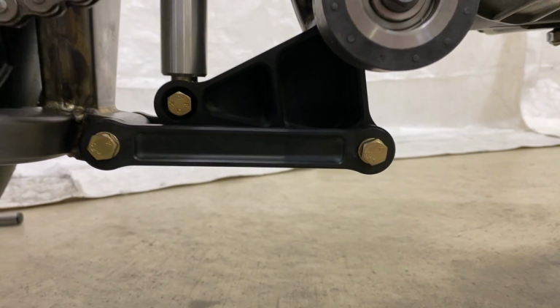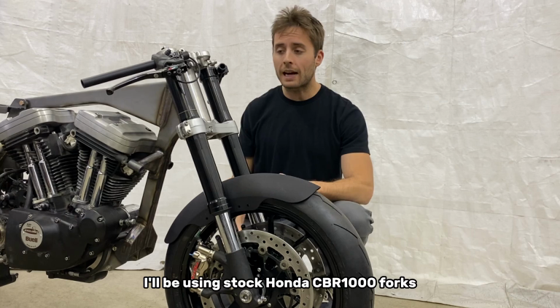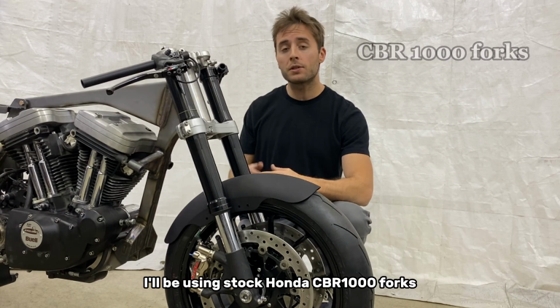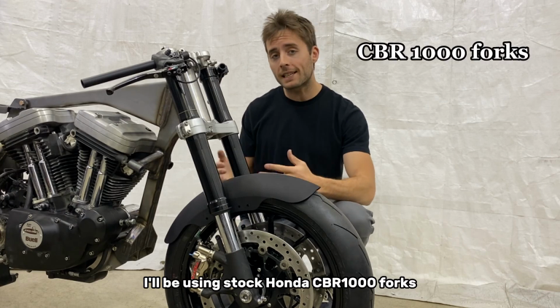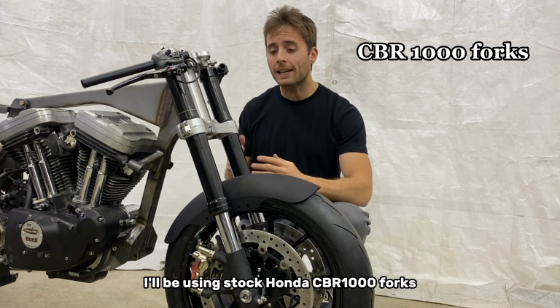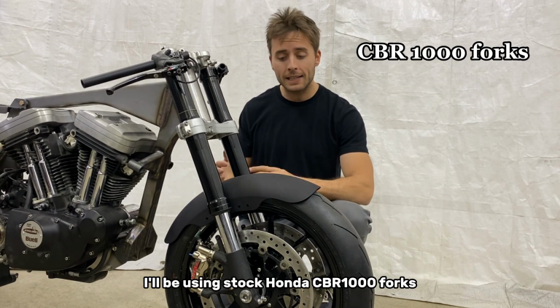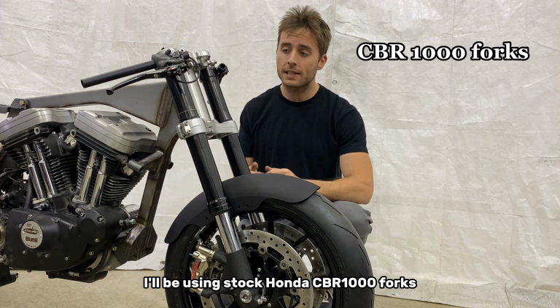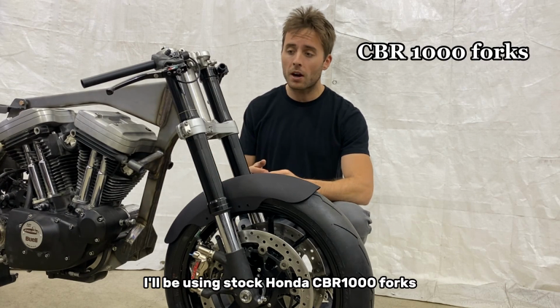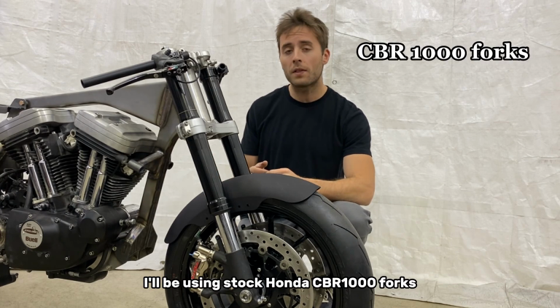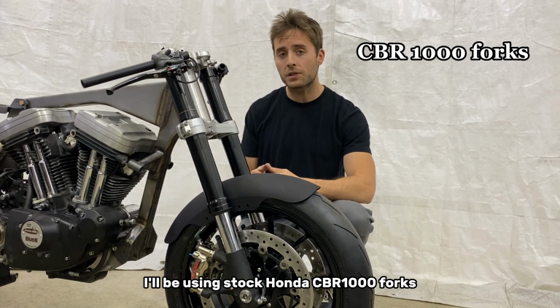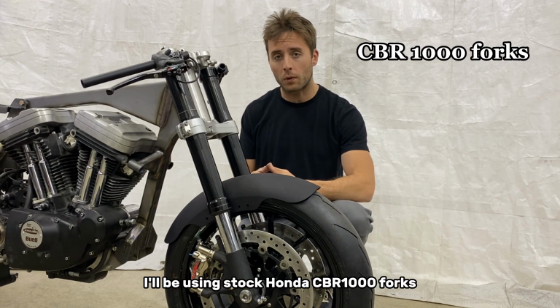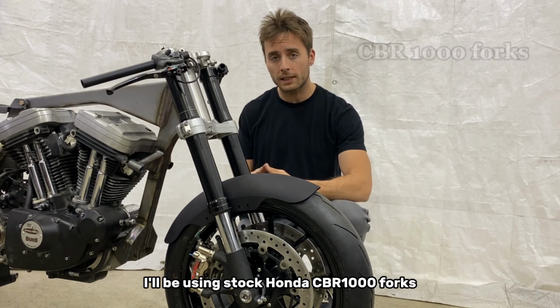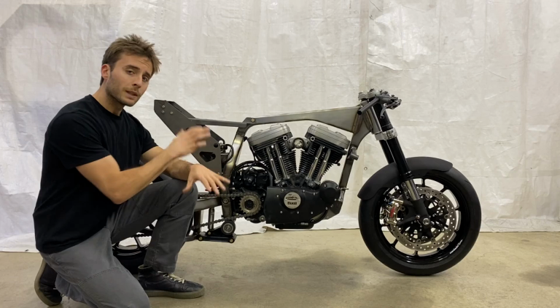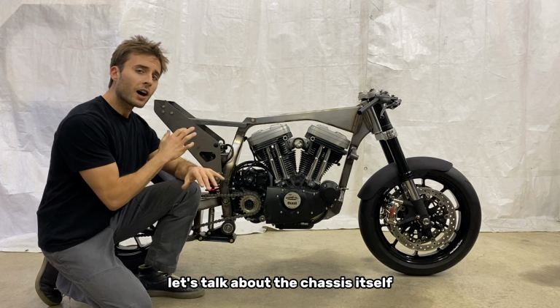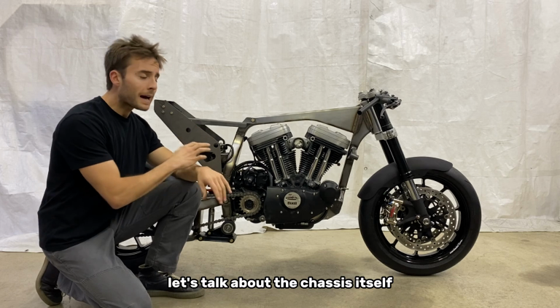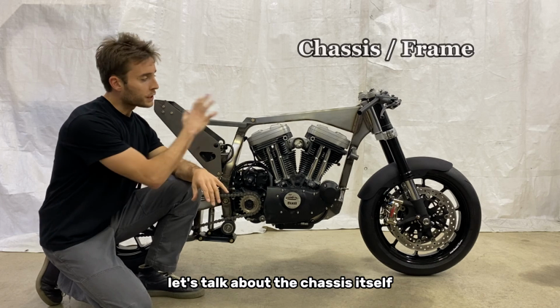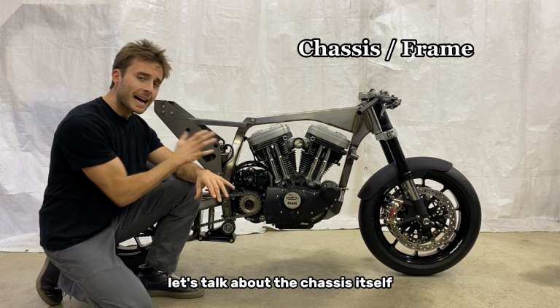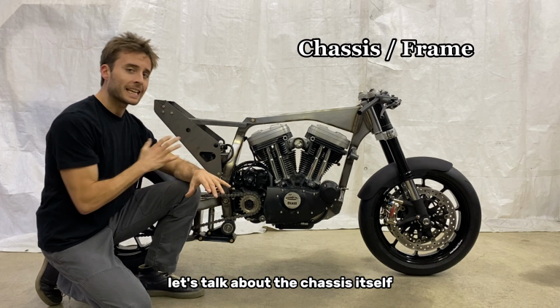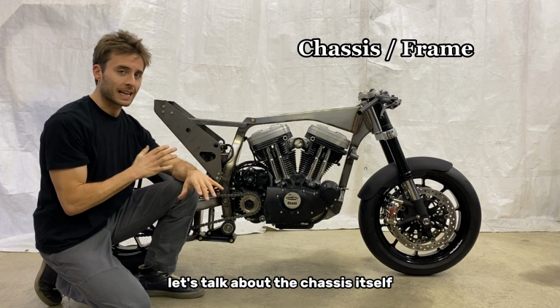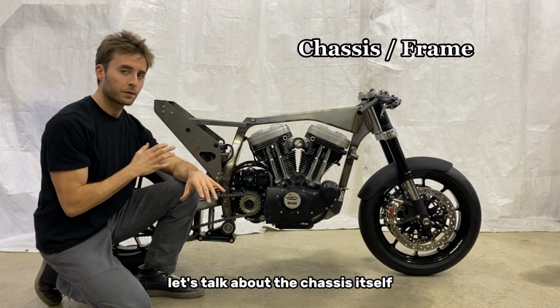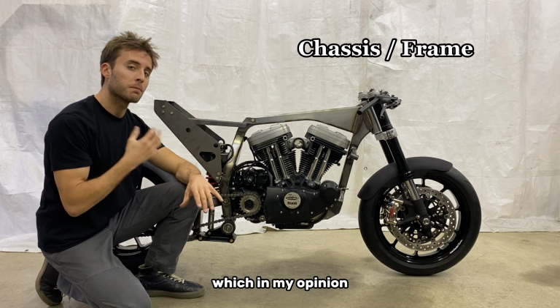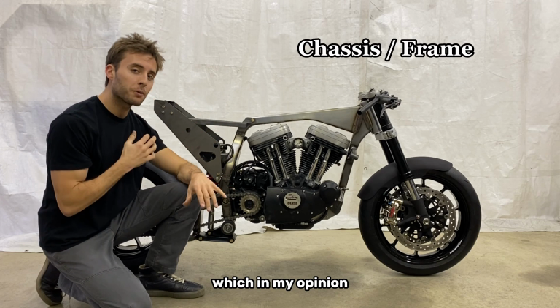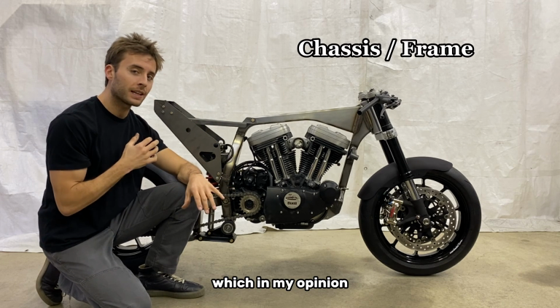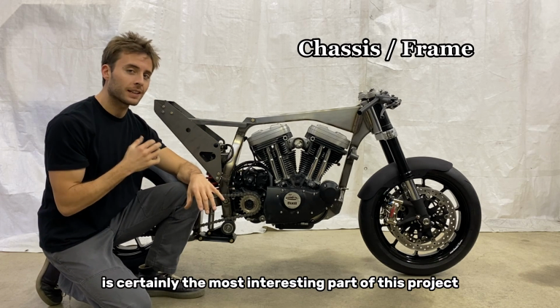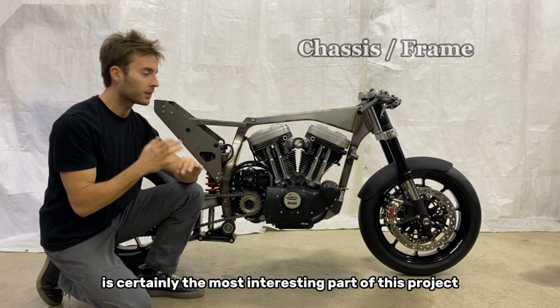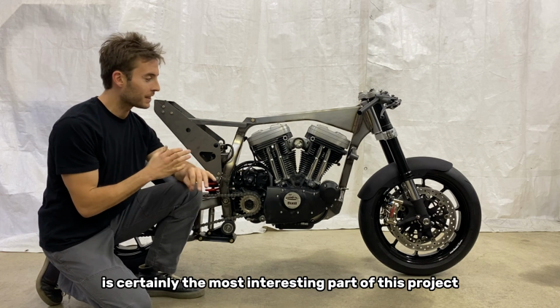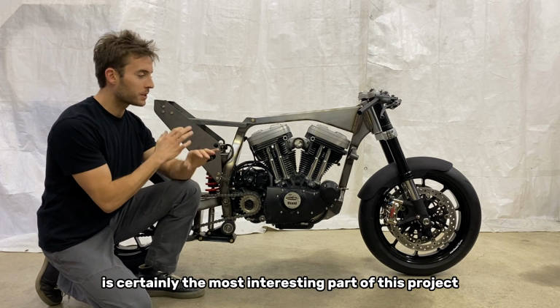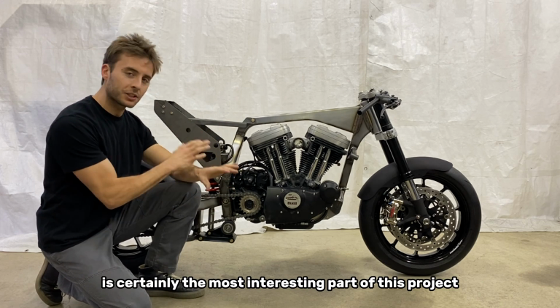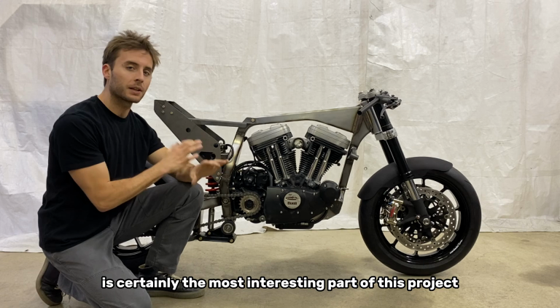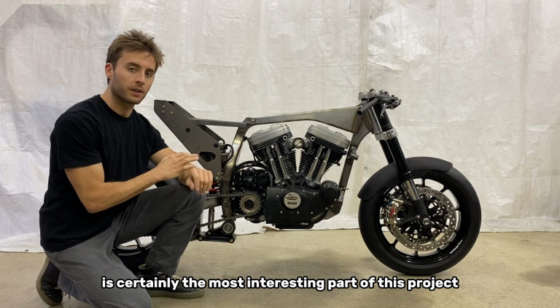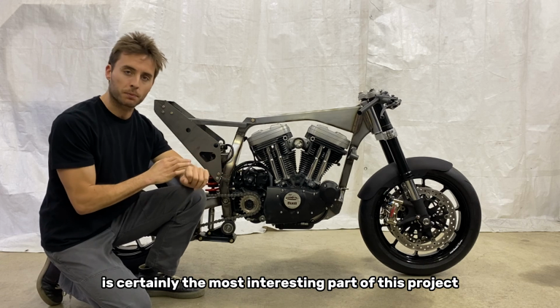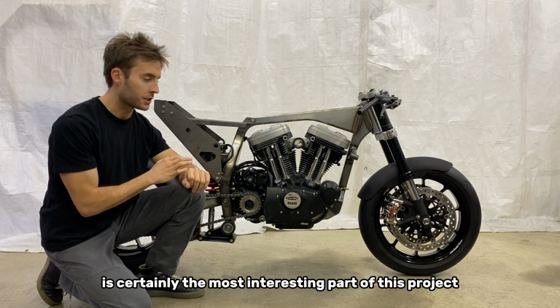I'll be using stock Honda CBR 1000 forks. Let's talk about the chassis itself, which in my opinion is certainly the most interesting part of this project.